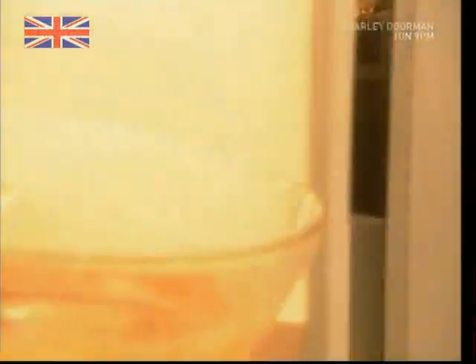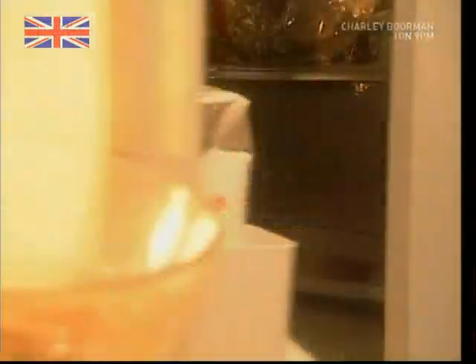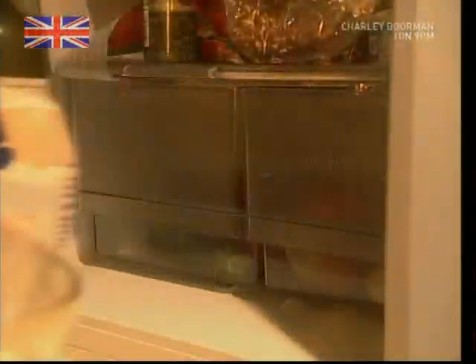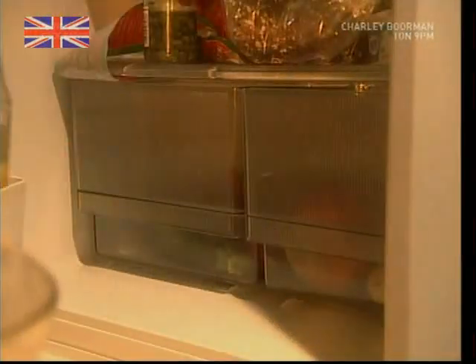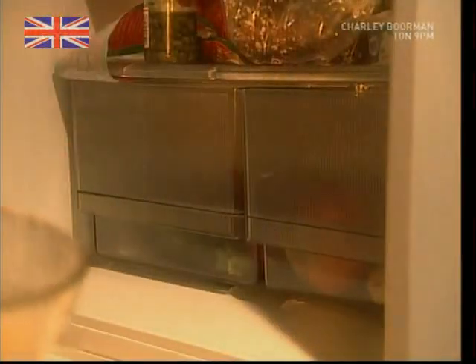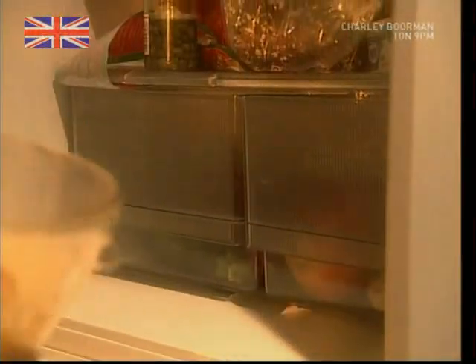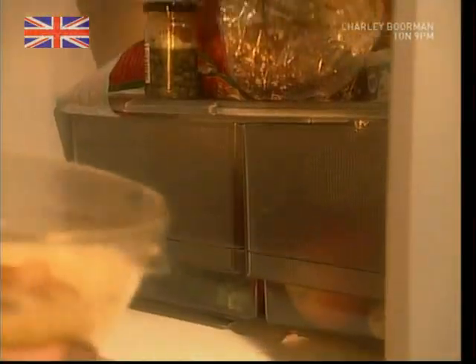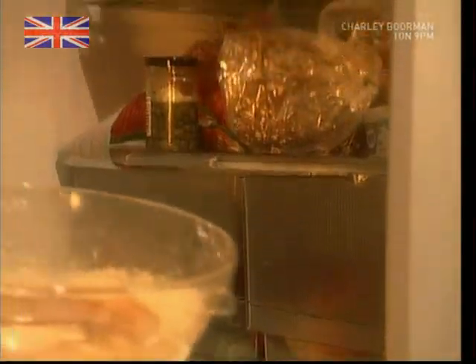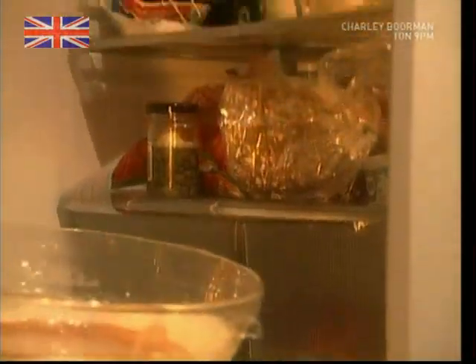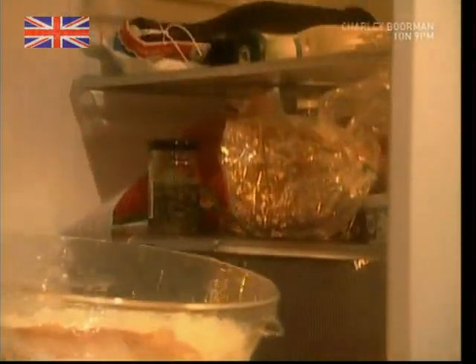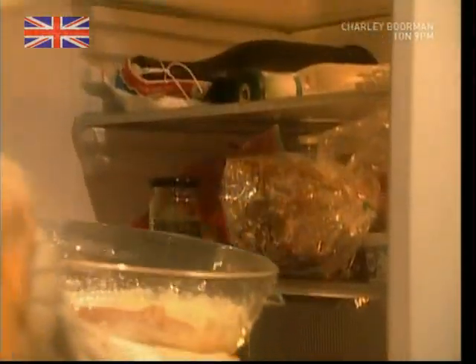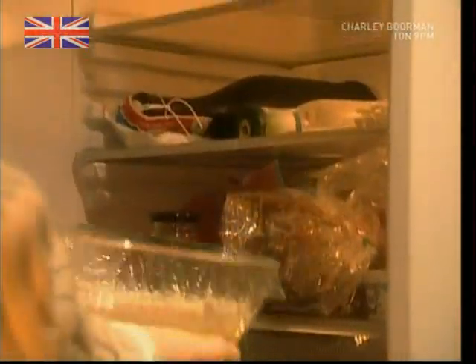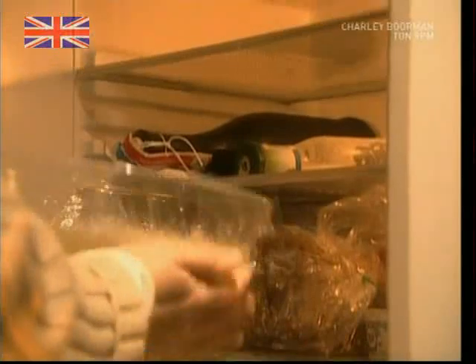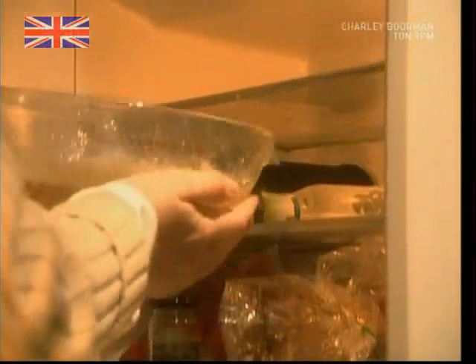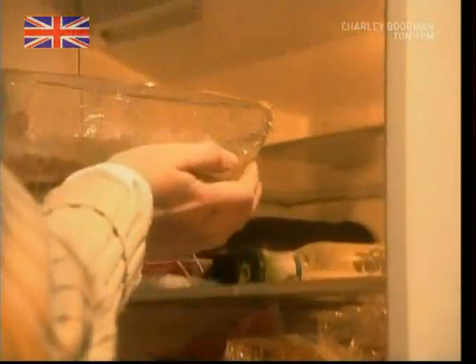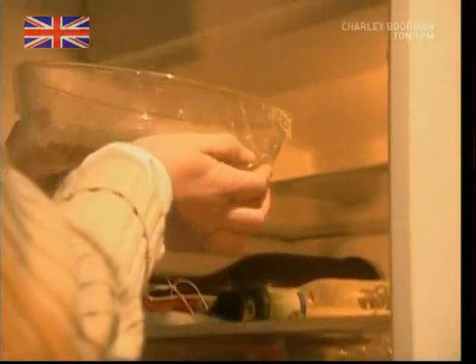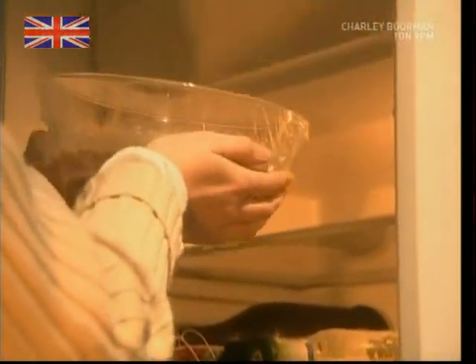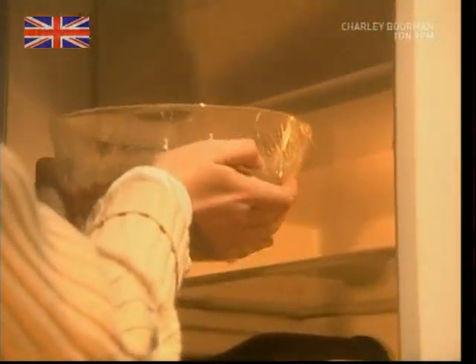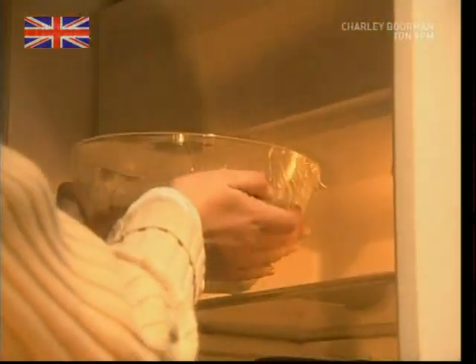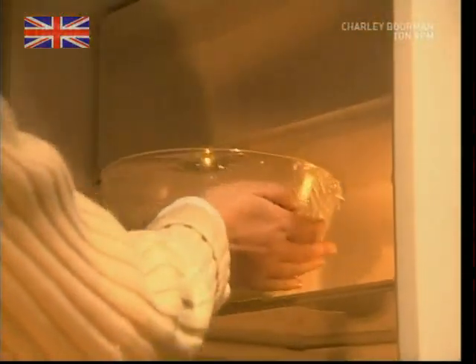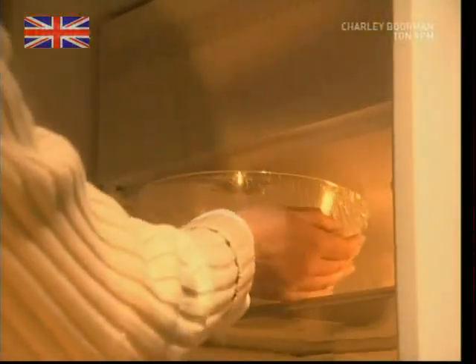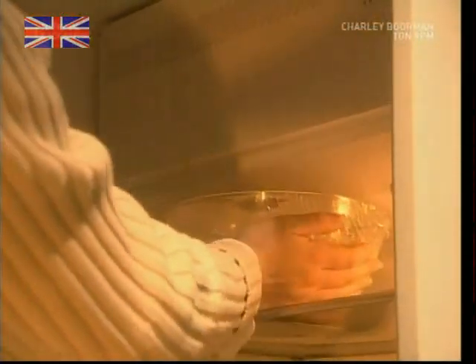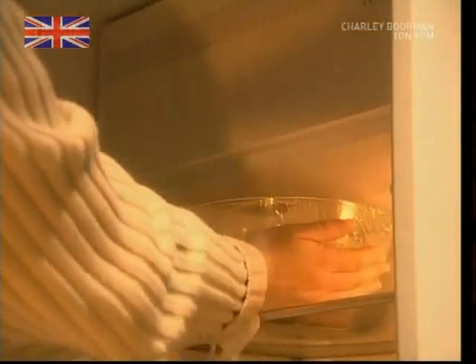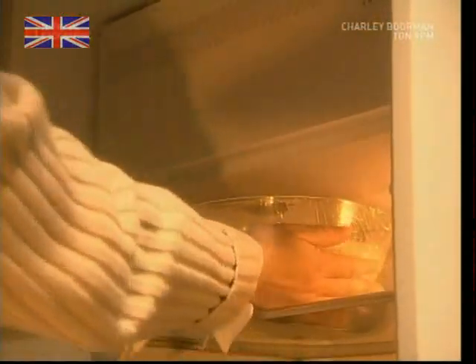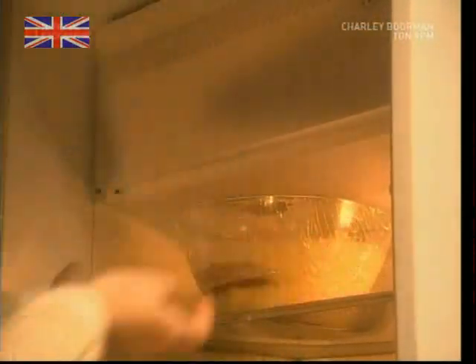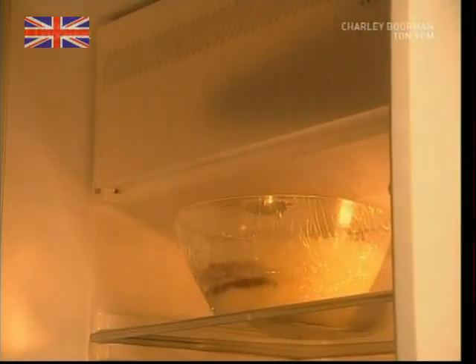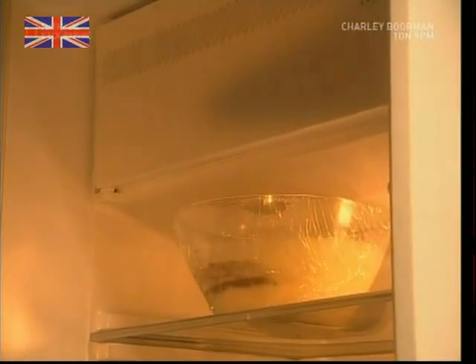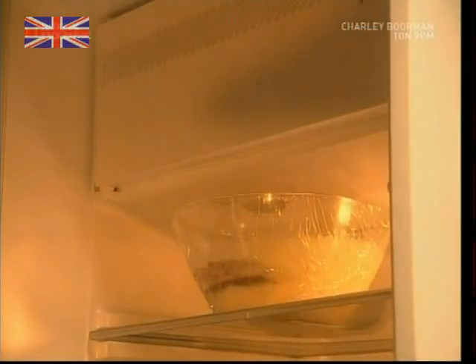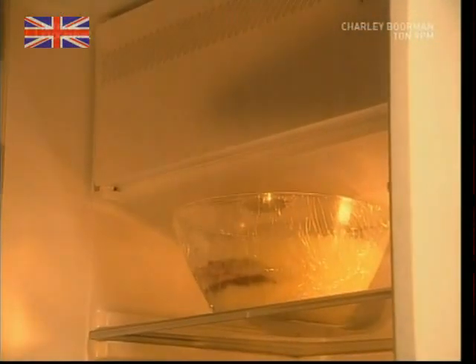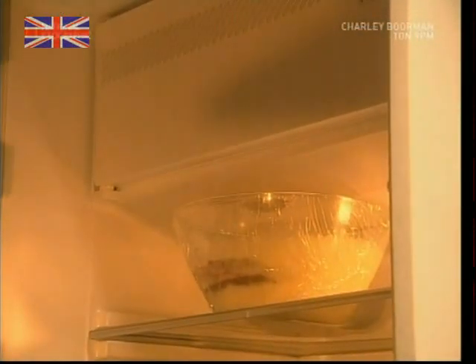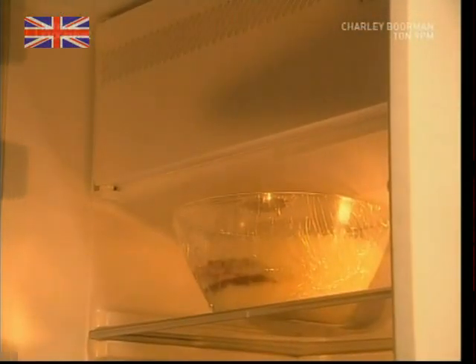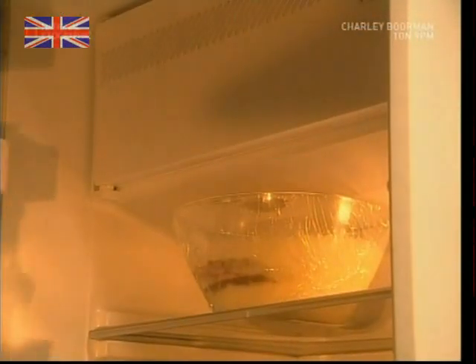So, that's the story of clingfilm unraveled — the modern innovation that's got us covered in the kitchen. Thanks for sticking with us.